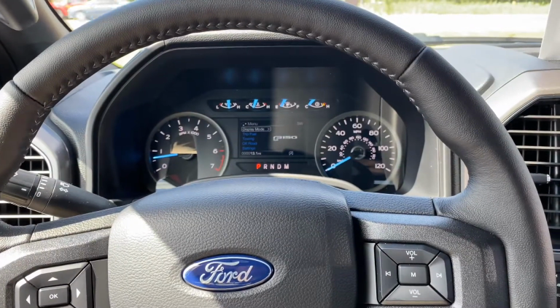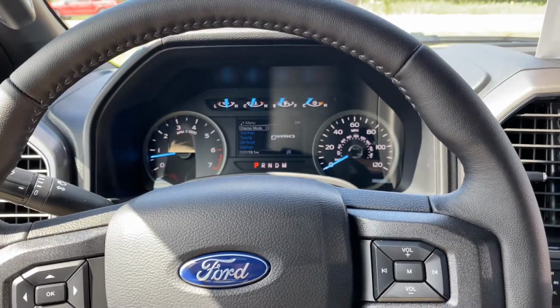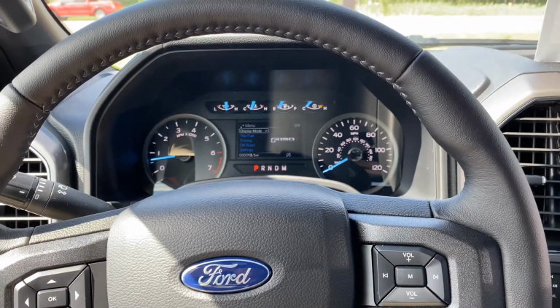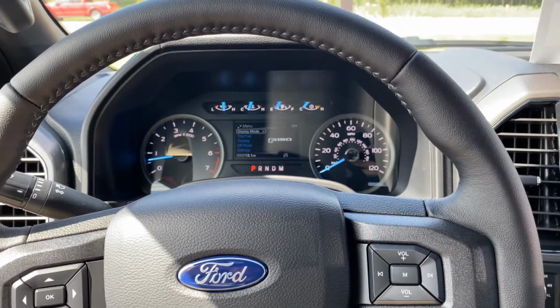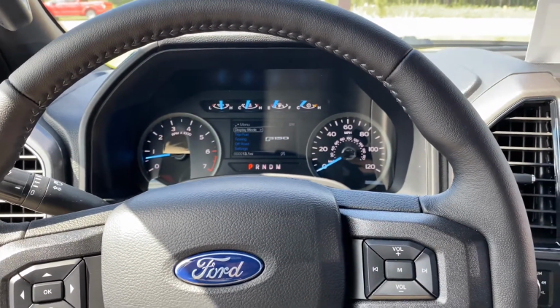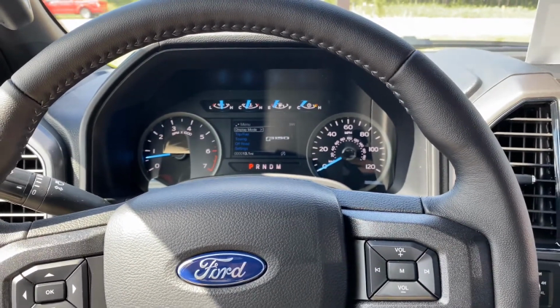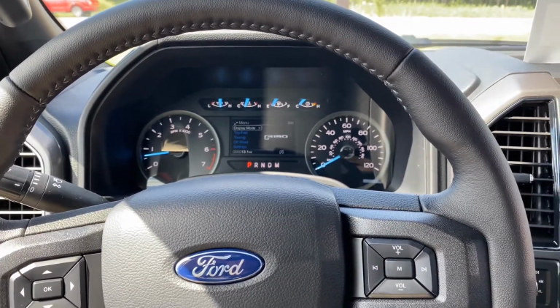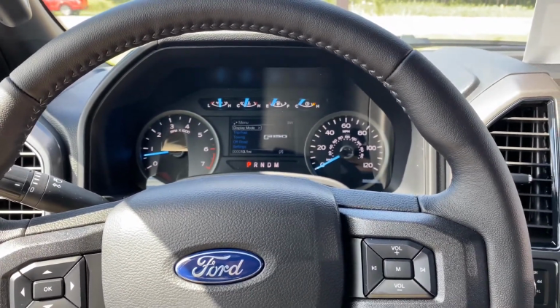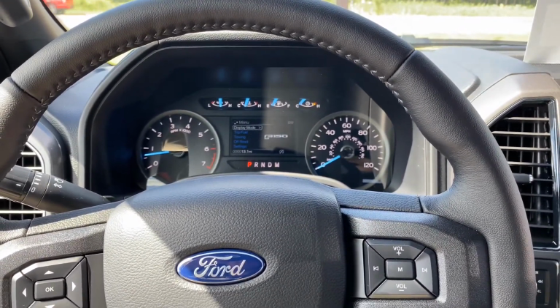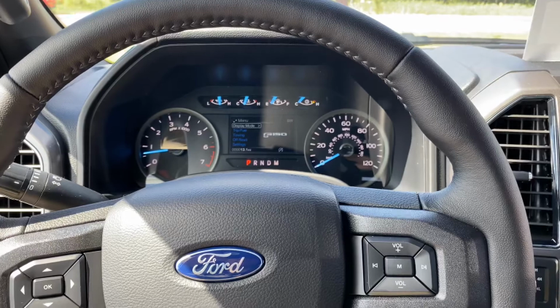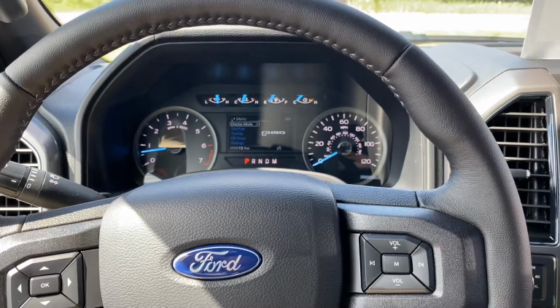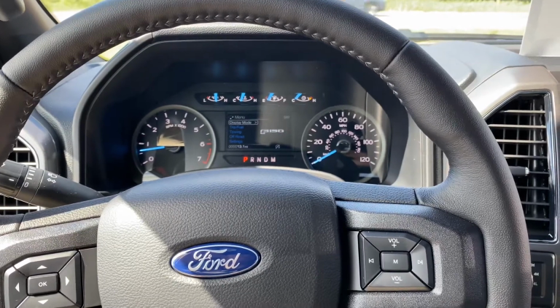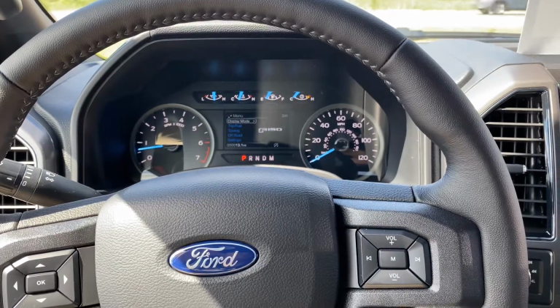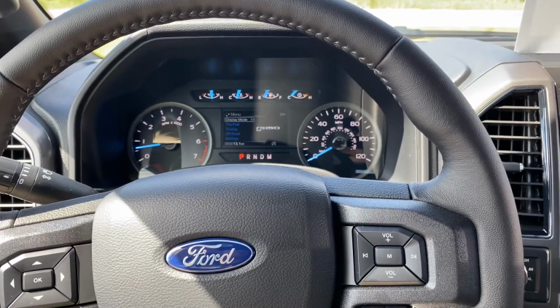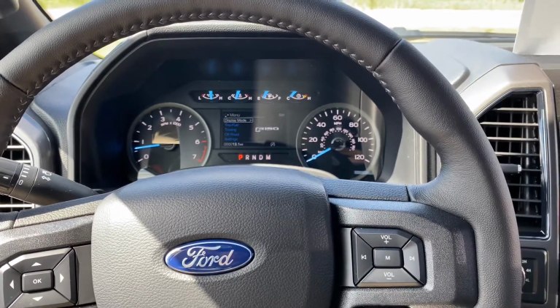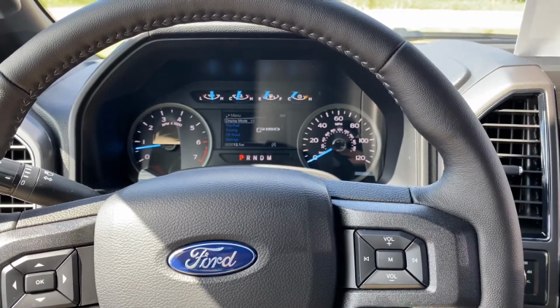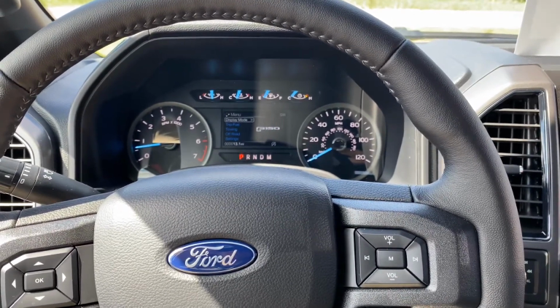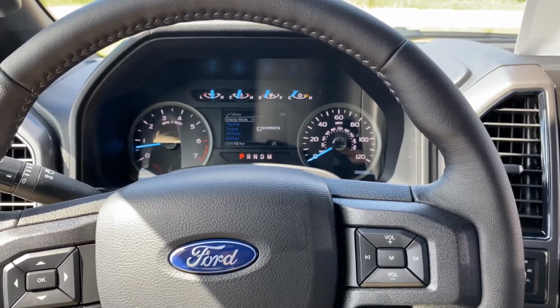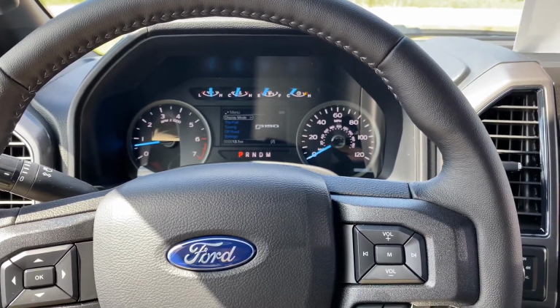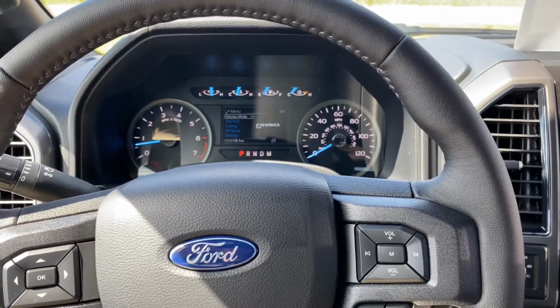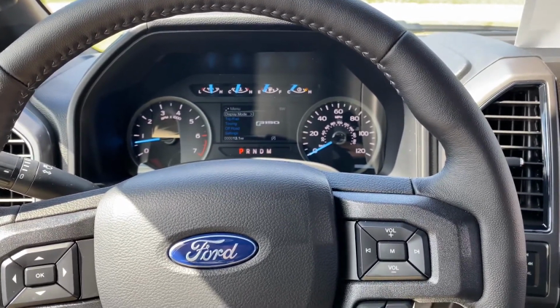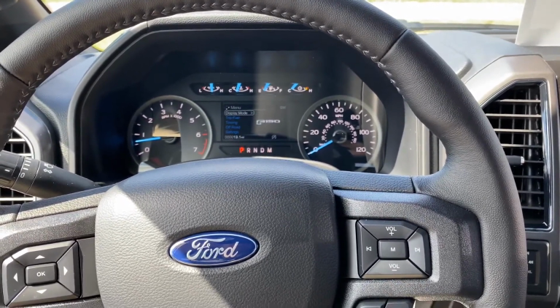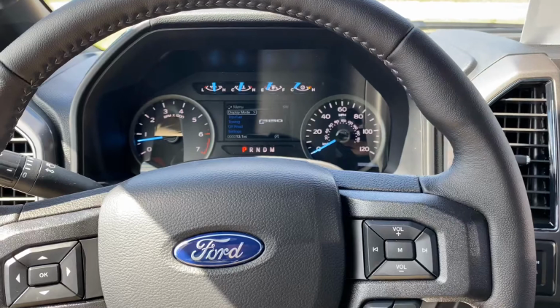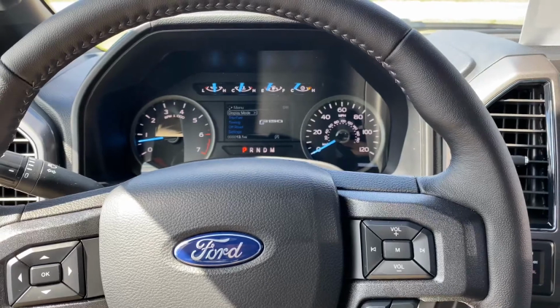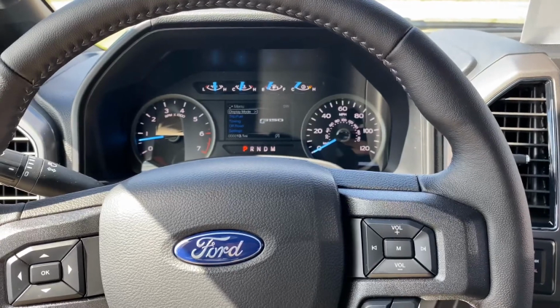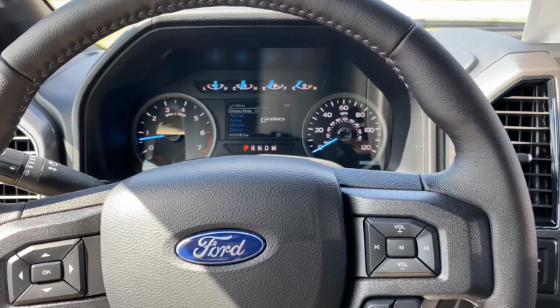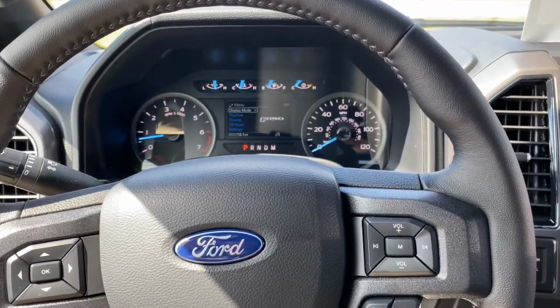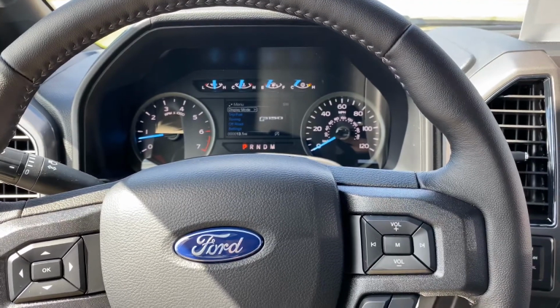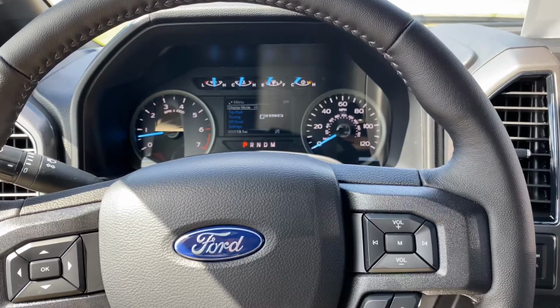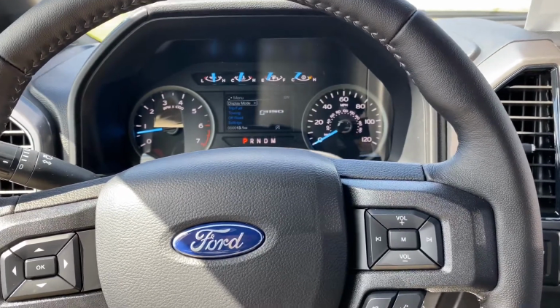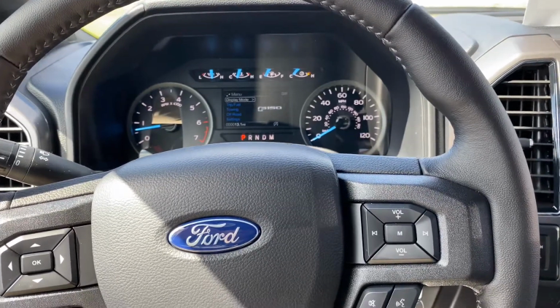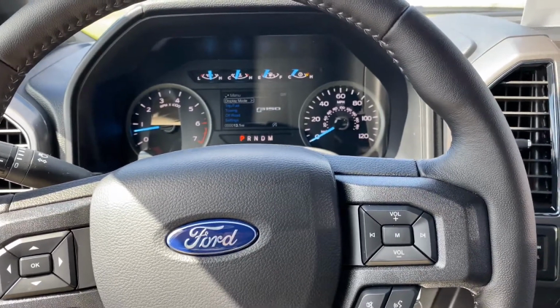Hey guys, this is James with Kimber Creek Ford in Pine River, Minnesota. Today I'm going to show you how to find your keypad code if you never got it, misplaced it, or can't remember it on some F-150s.